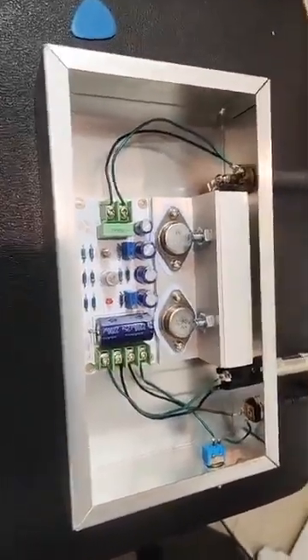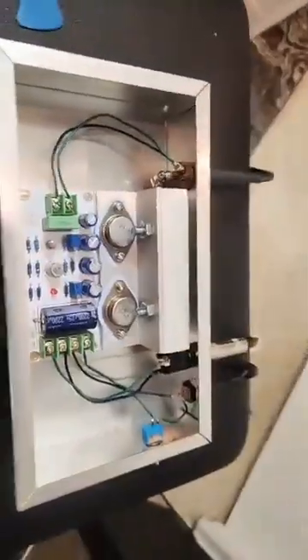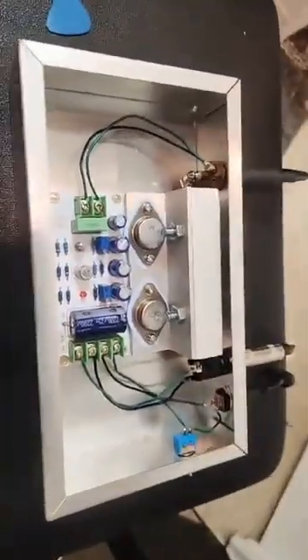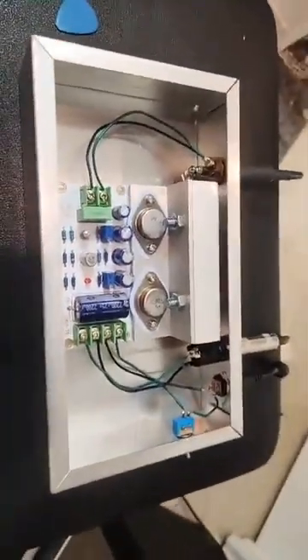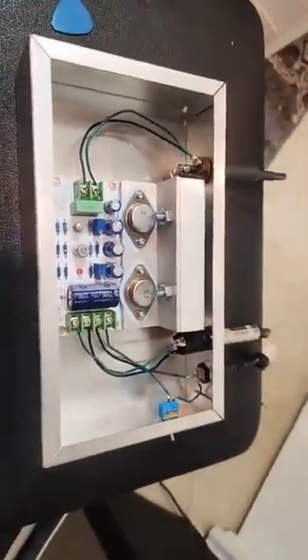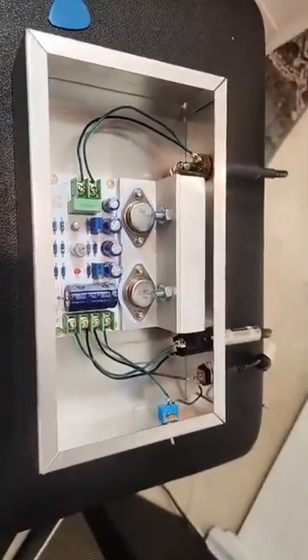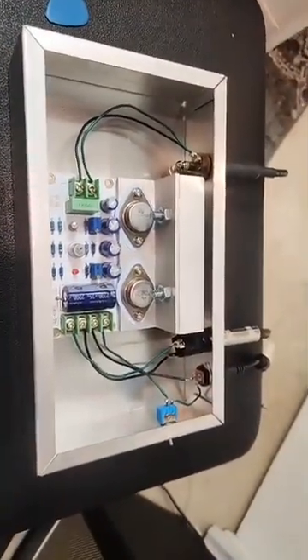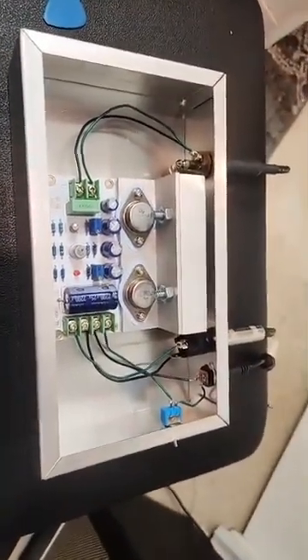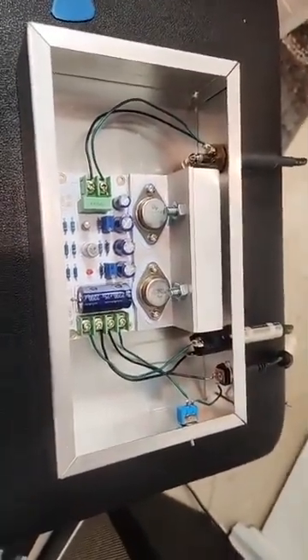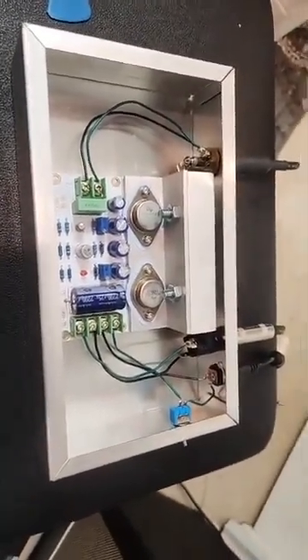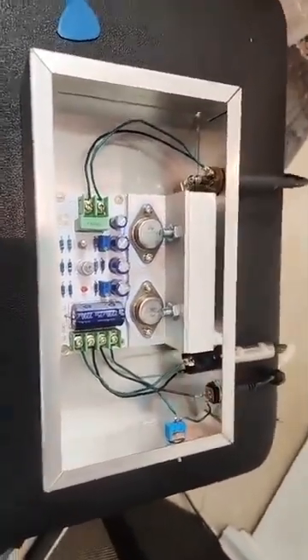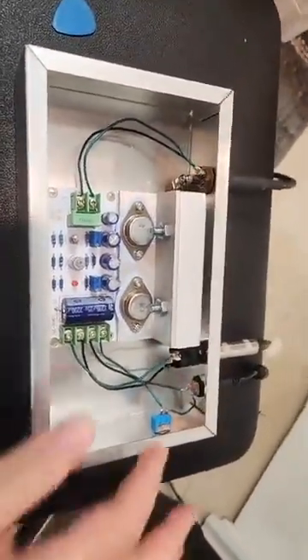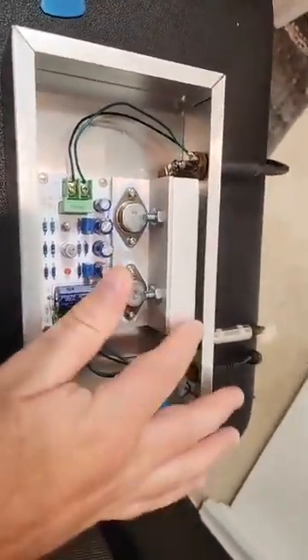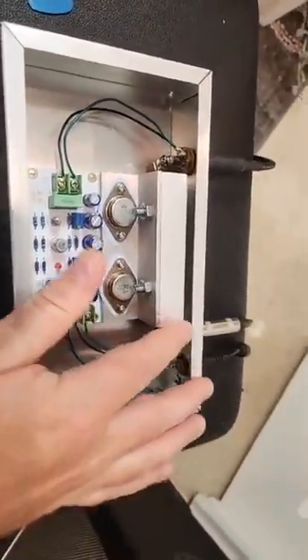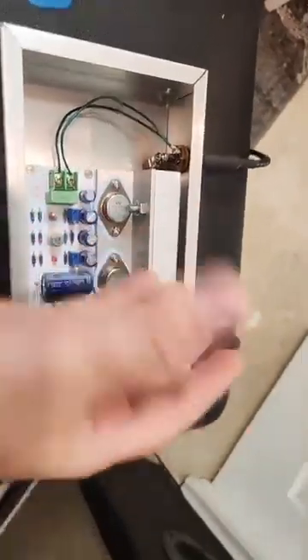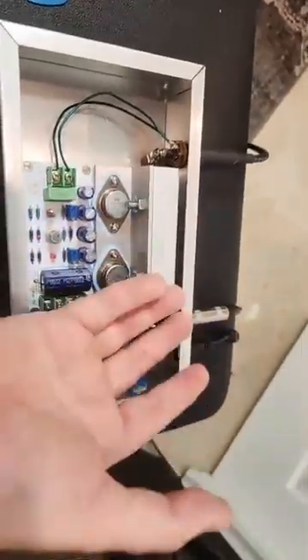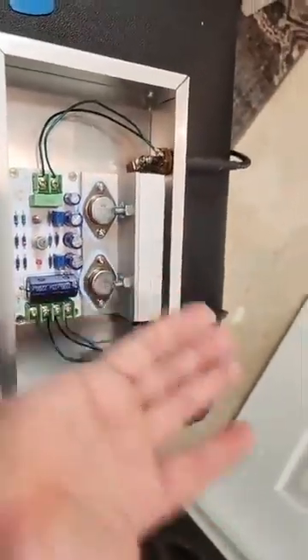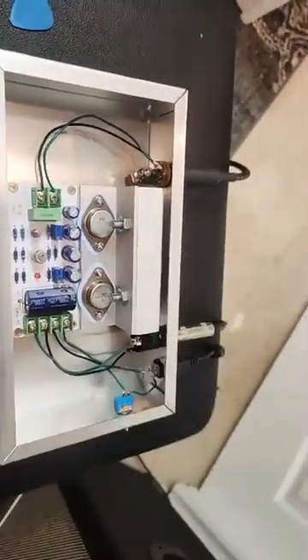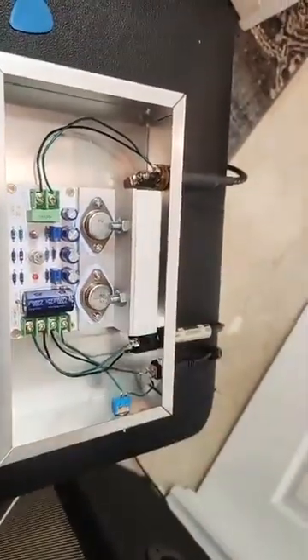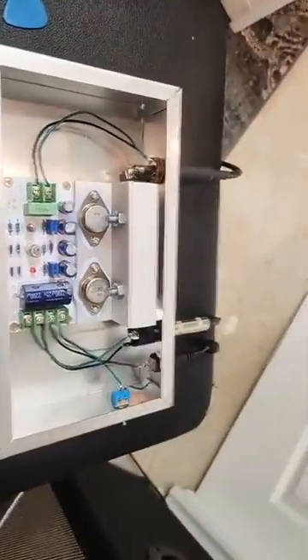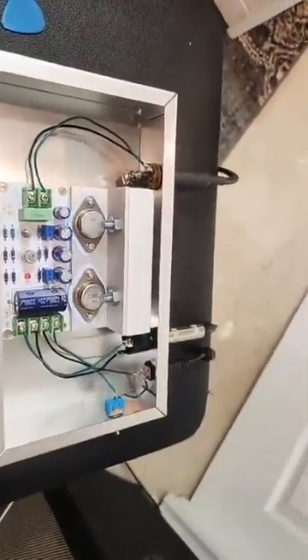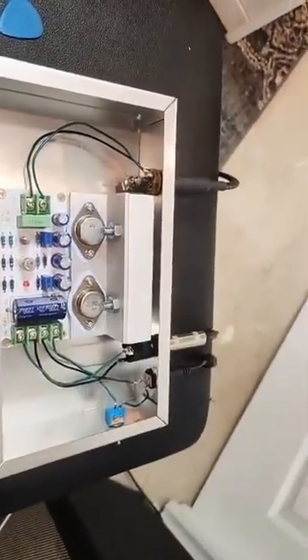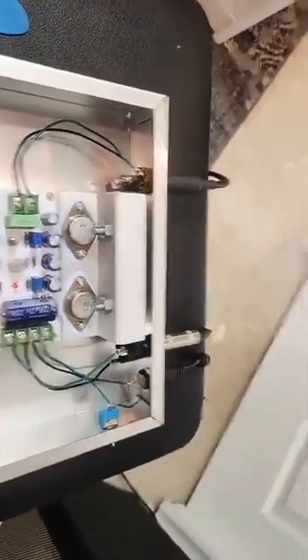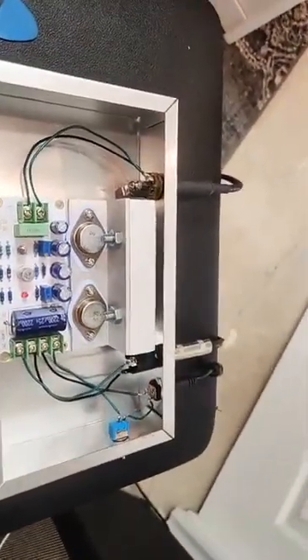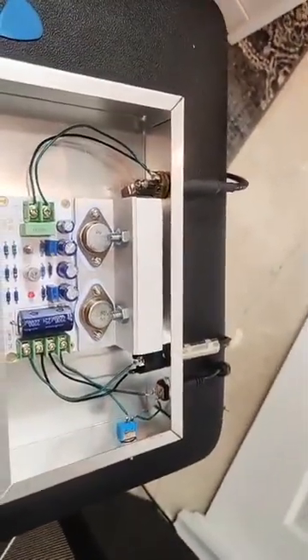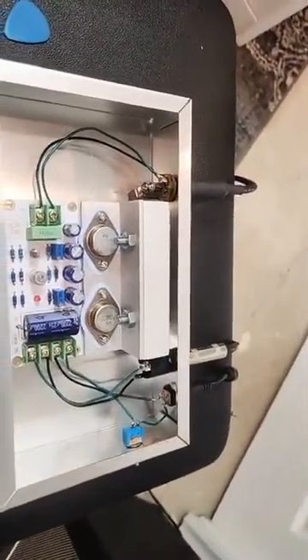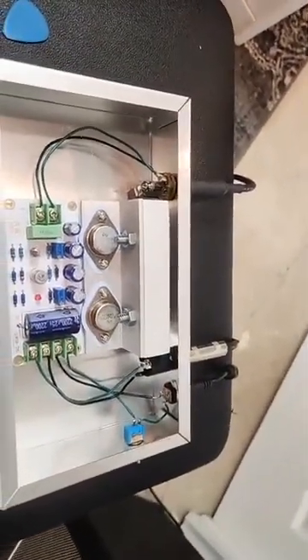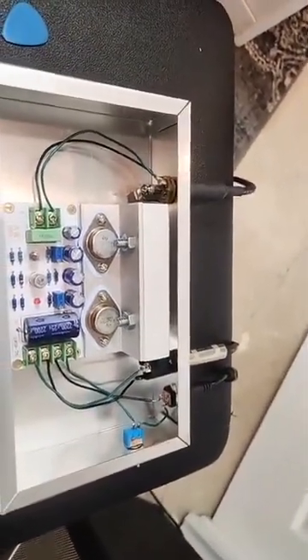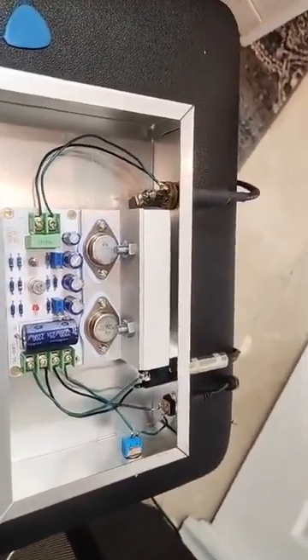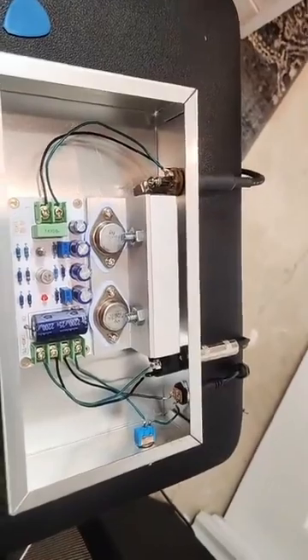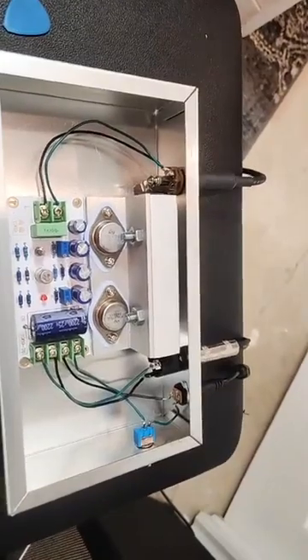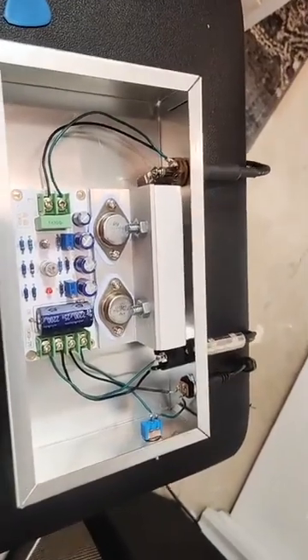You'll notice that I put it in a little project box, and I also attached a heat fin, and it's allowed to radiate into the air freely, which is important because Class A gets quite hot.